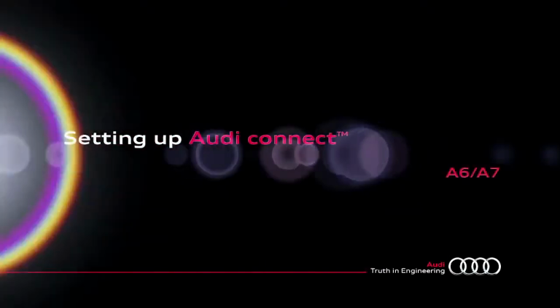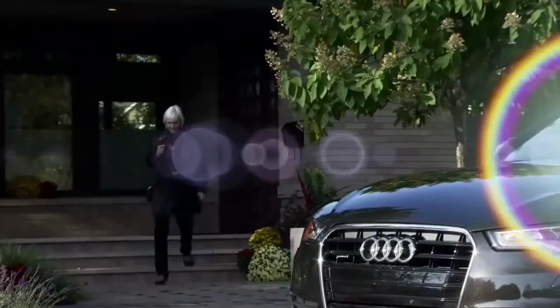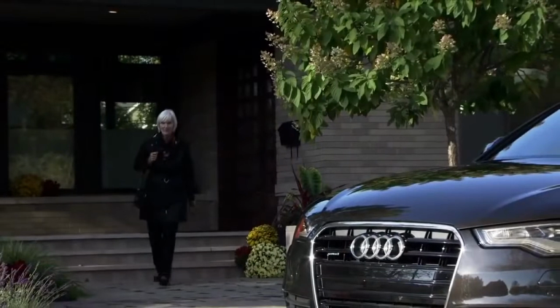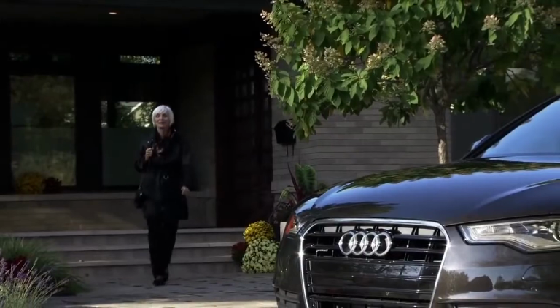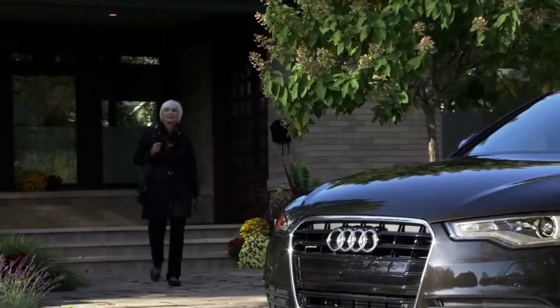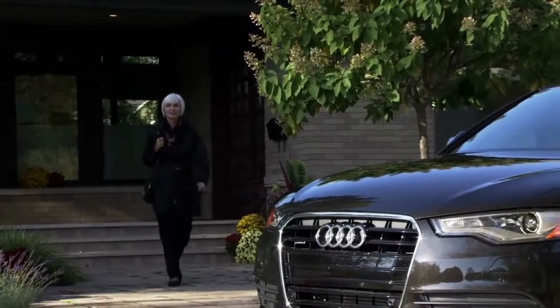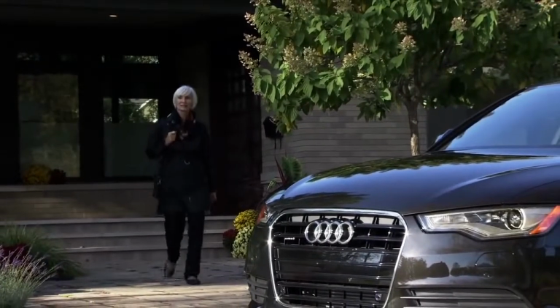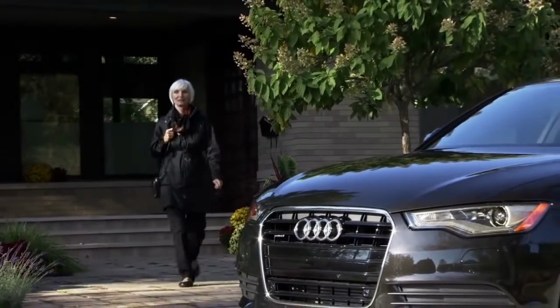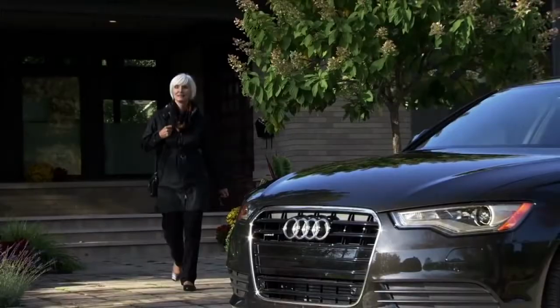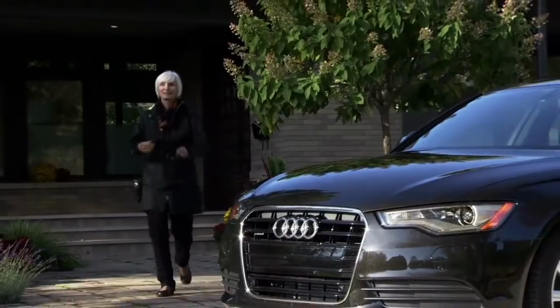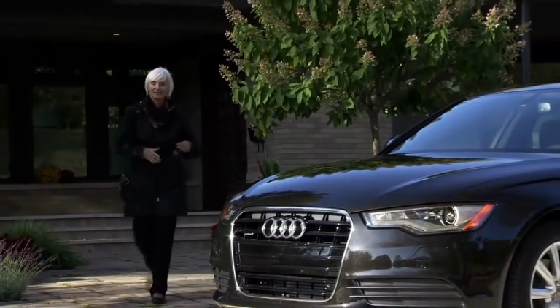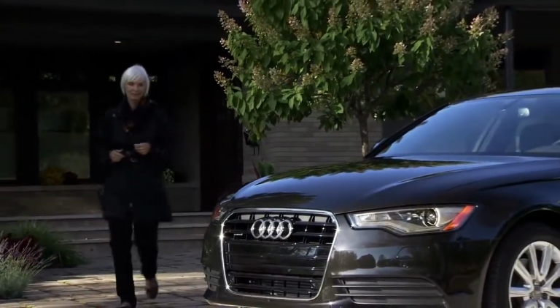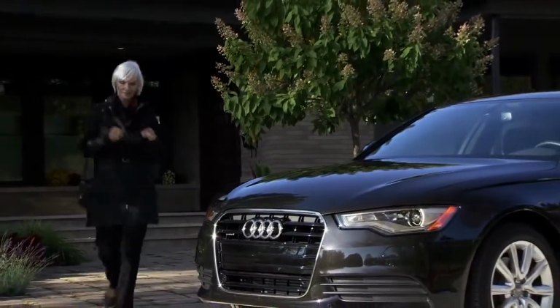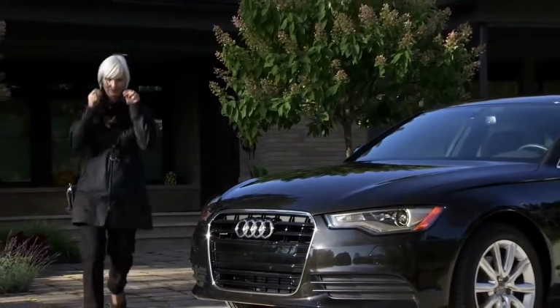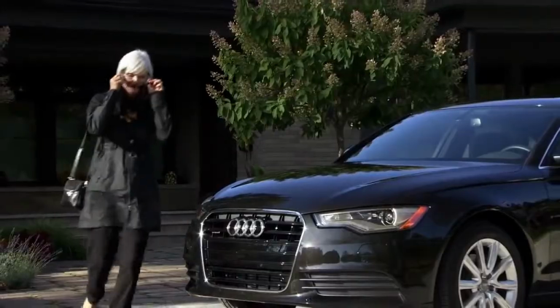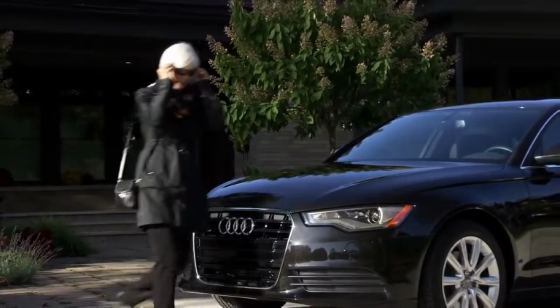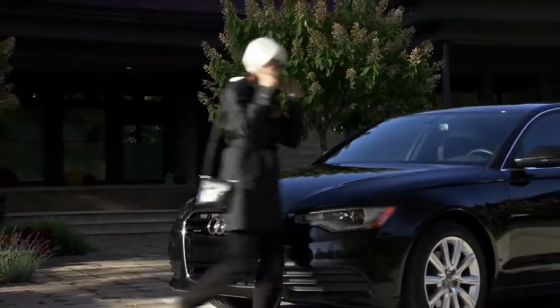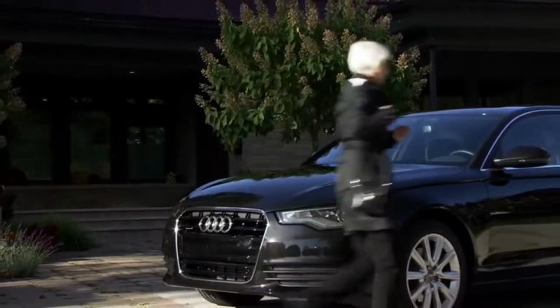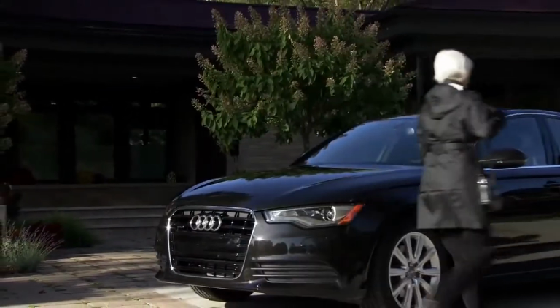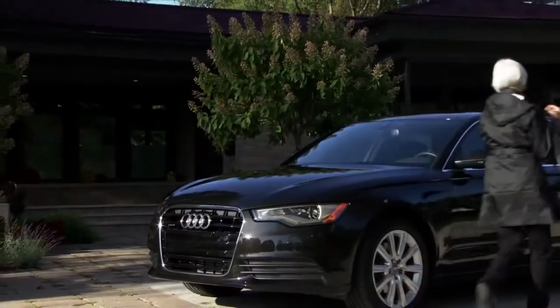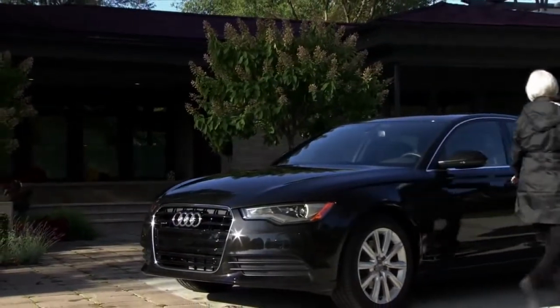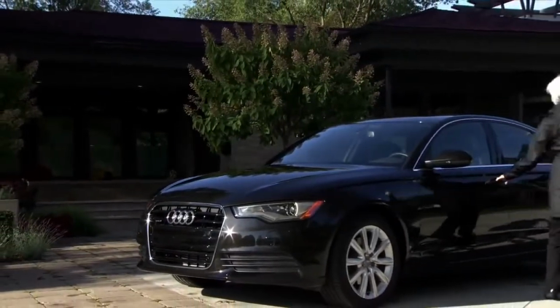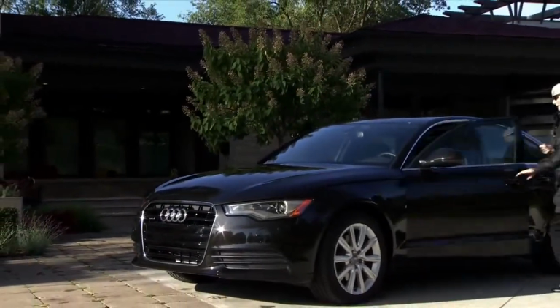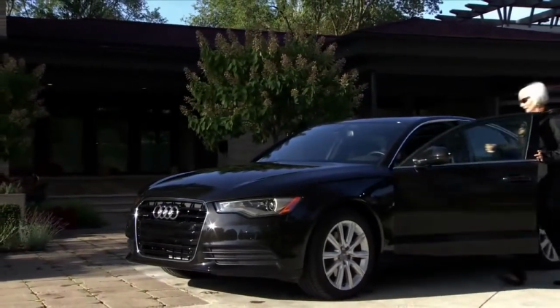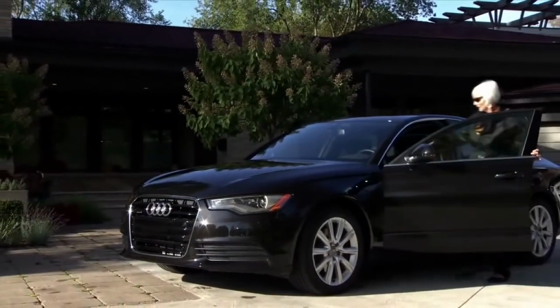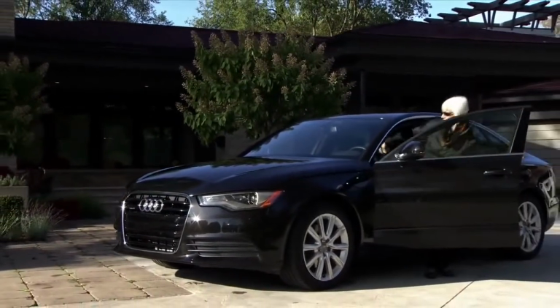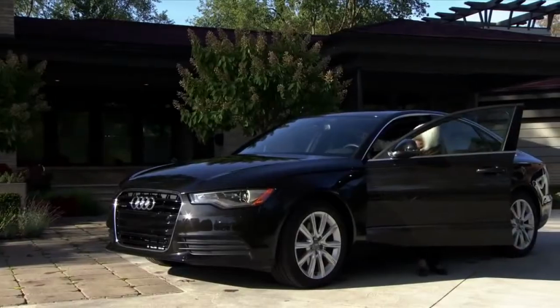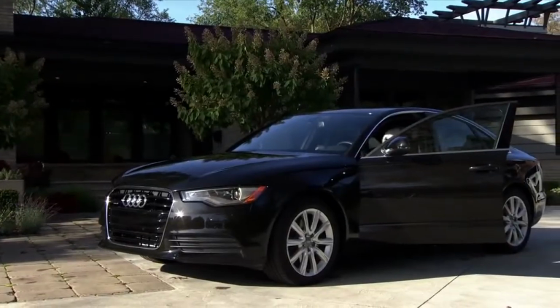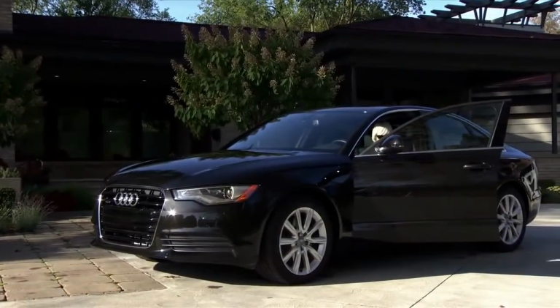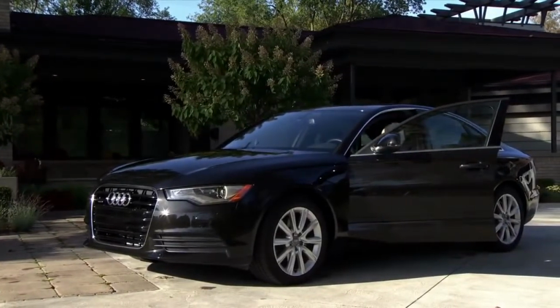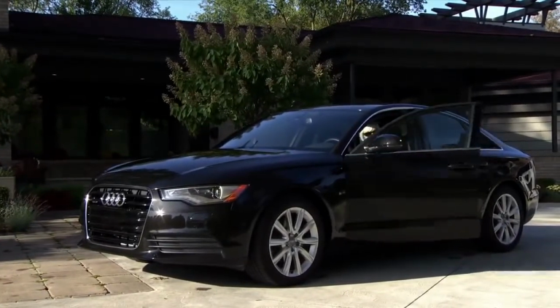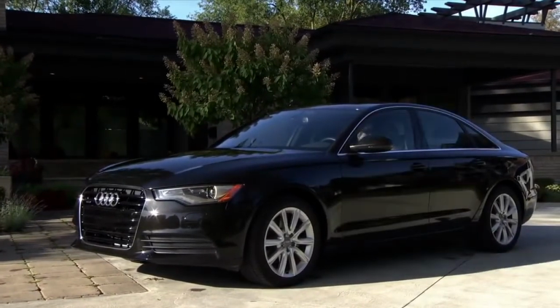With Audi Connect, you're connected to a world of possibilities. Travel information, weather forecasts, news, Google Earth mapping and satellite data, and more. Your Audi even becomes a Wi-Fi hotspot for up to eight passenger devices.